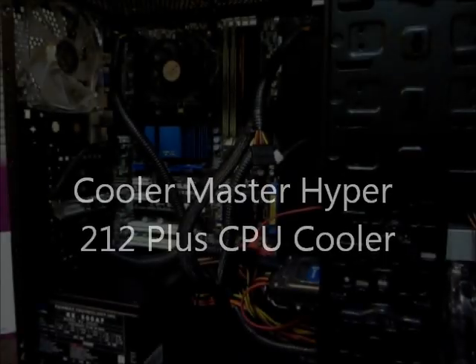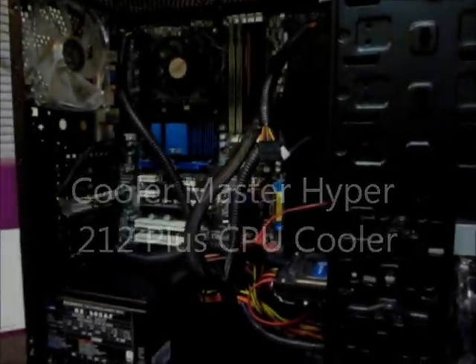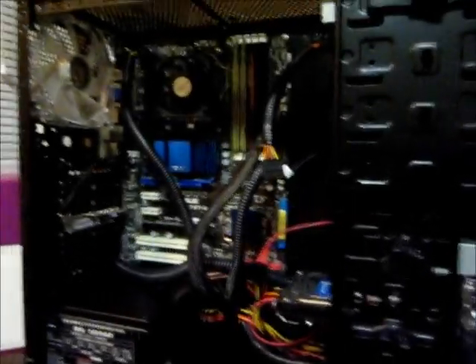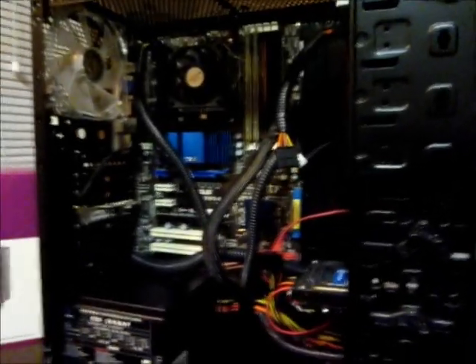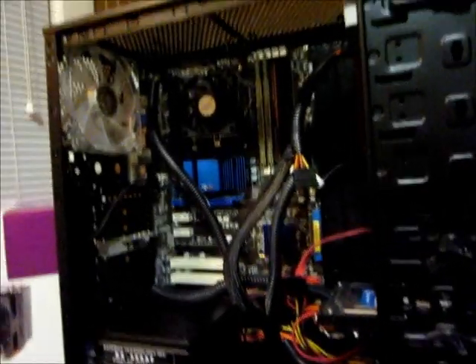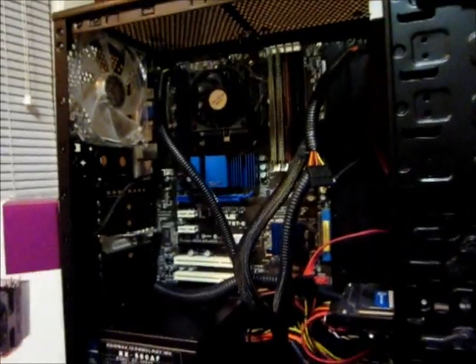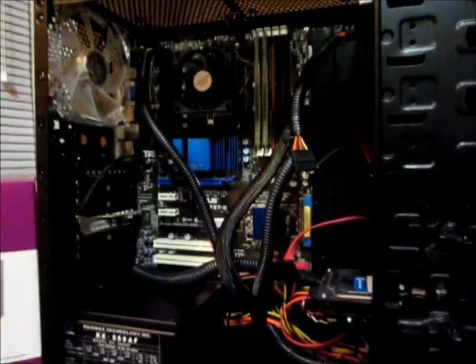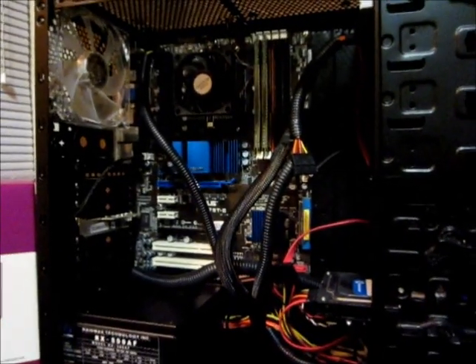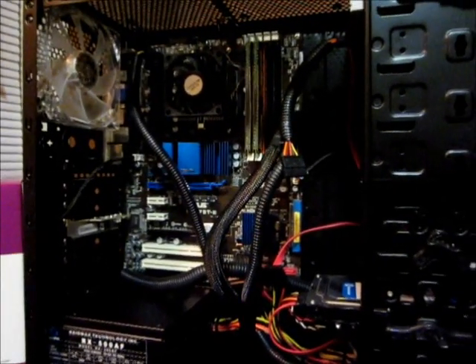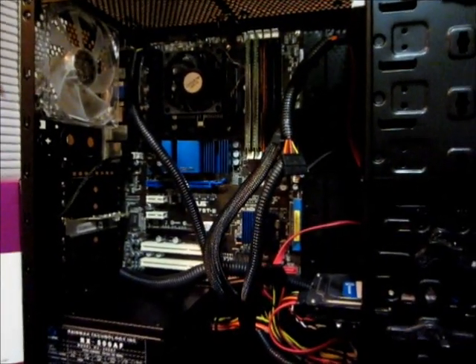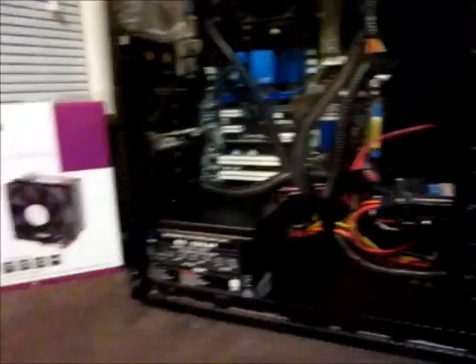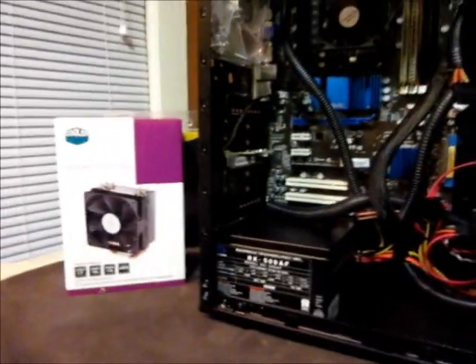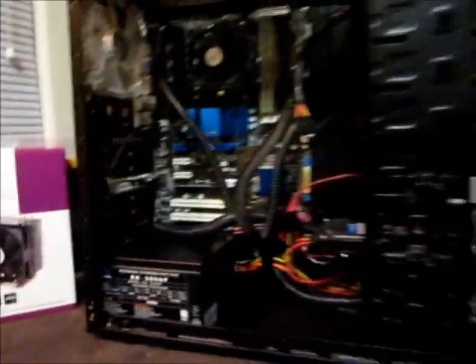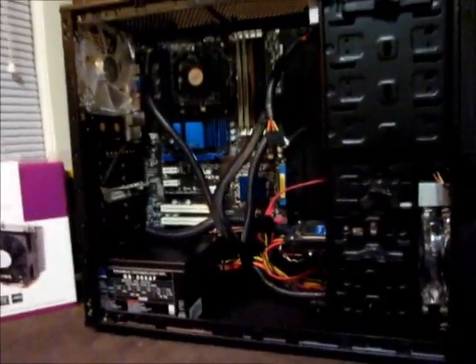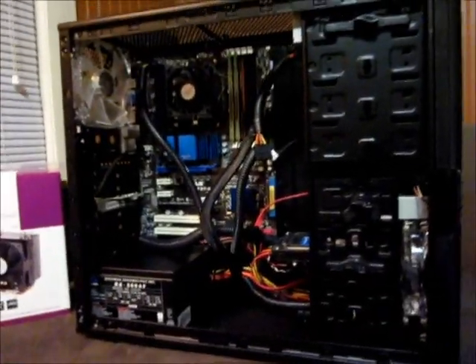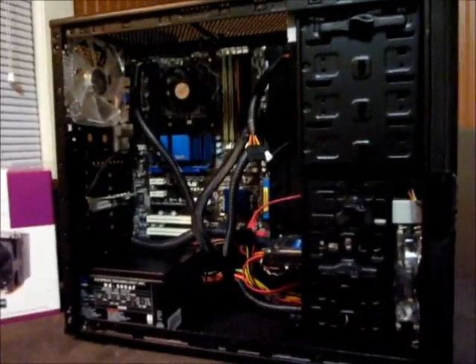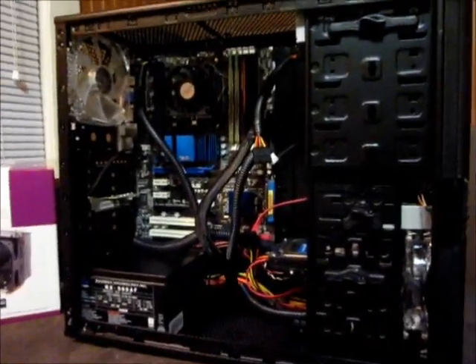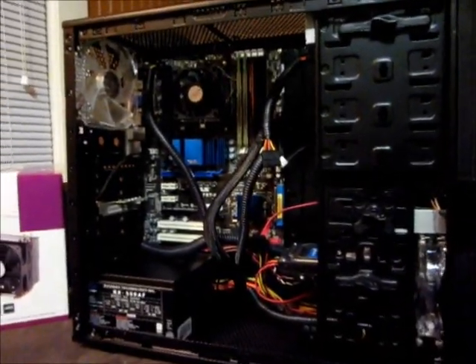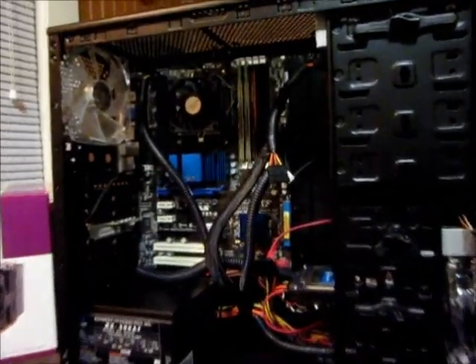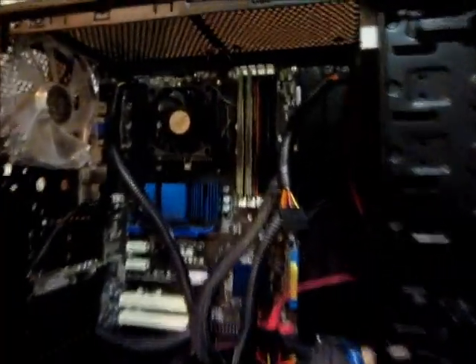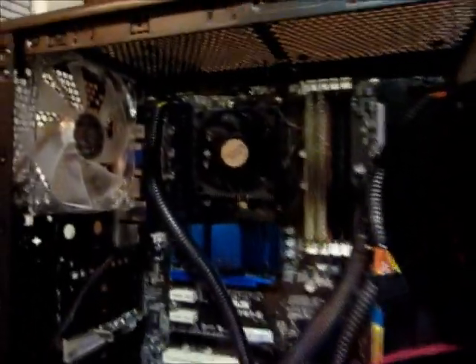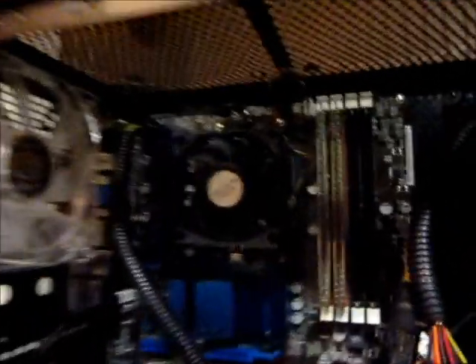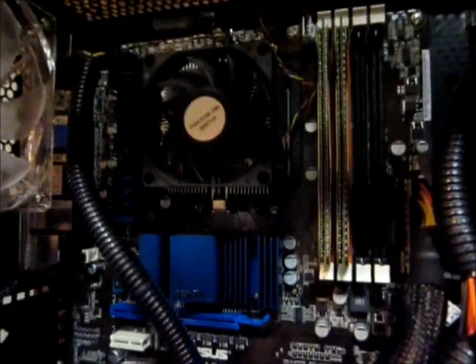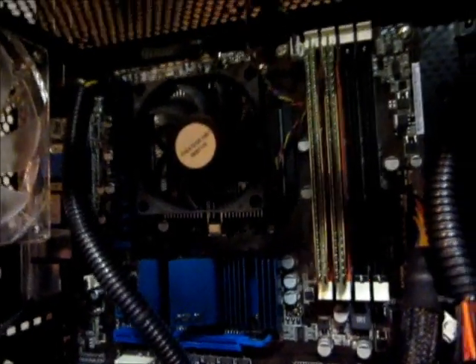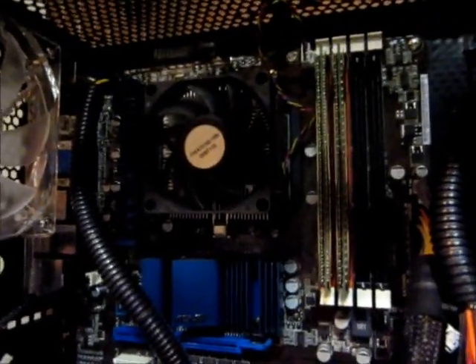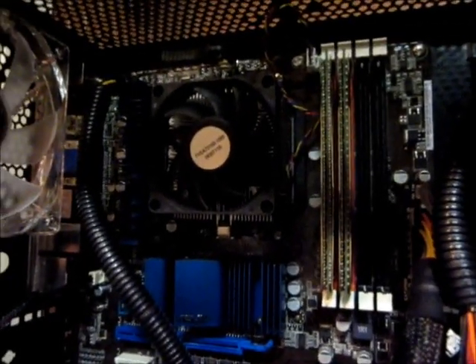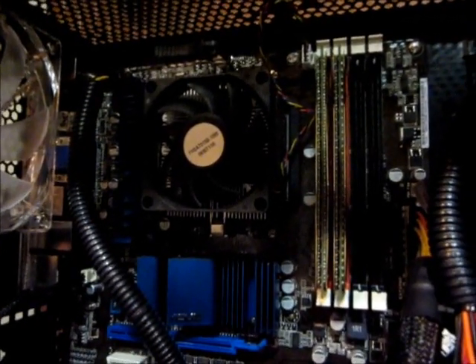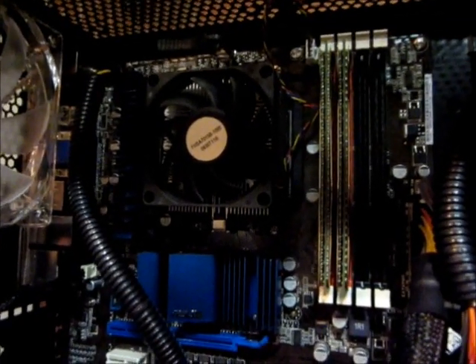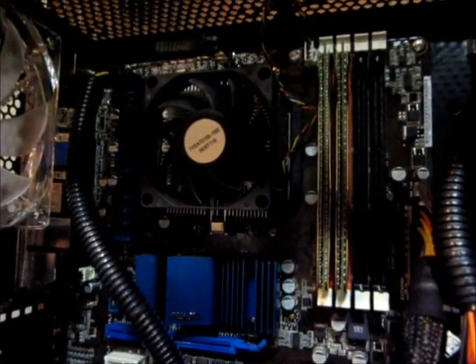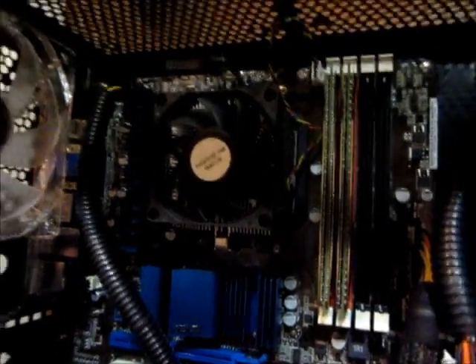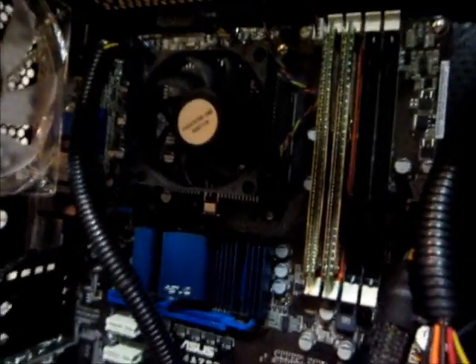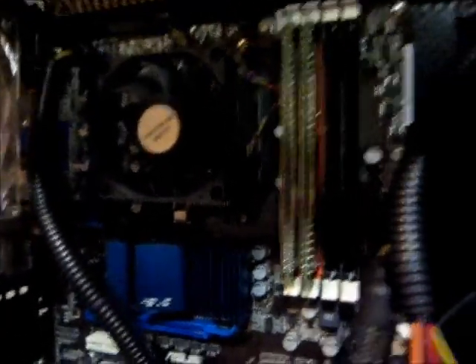Hello, I'm just going to make a quick video on my fan upgrade for my newly built Phenom 2 Black Edition 555 3.2 GHz processor.